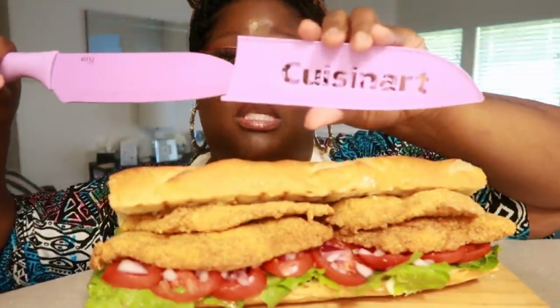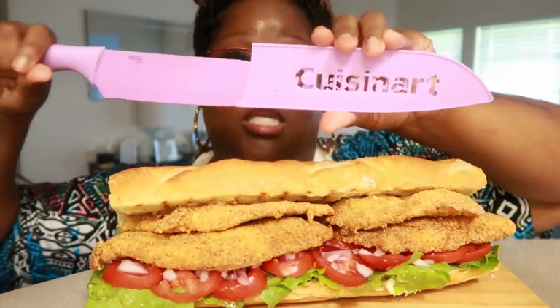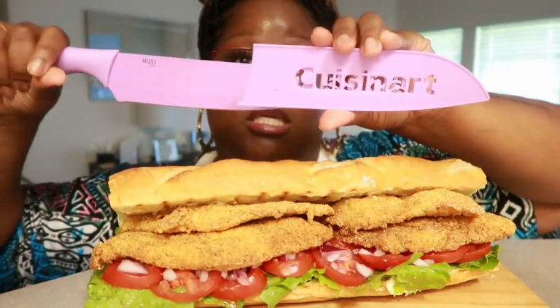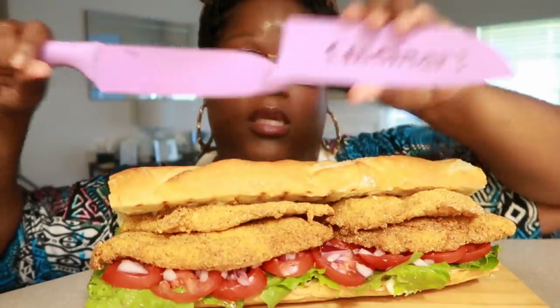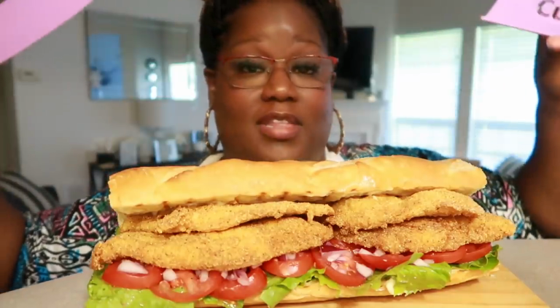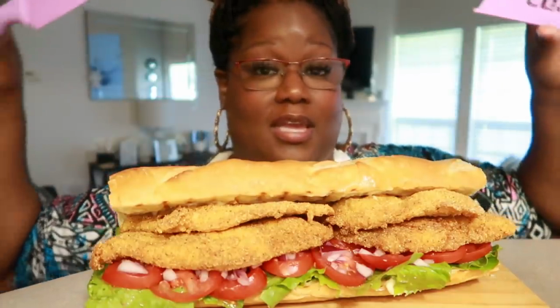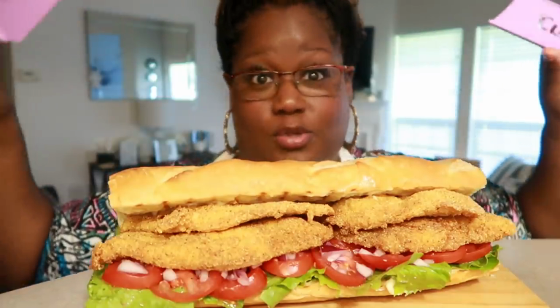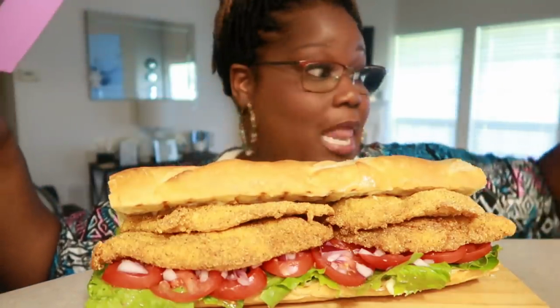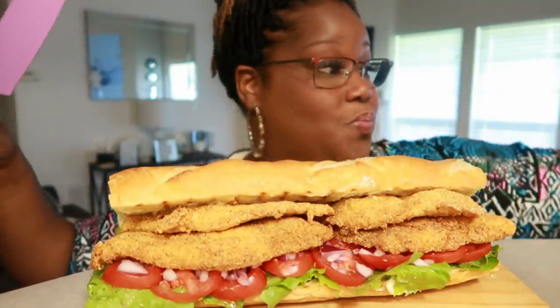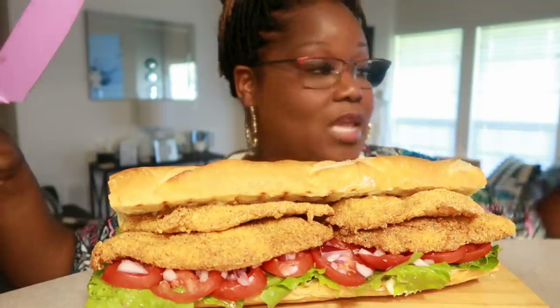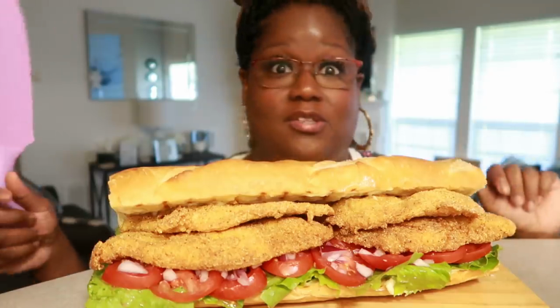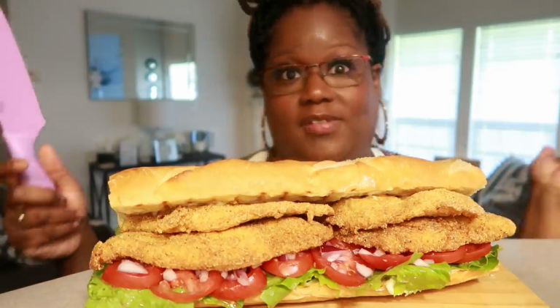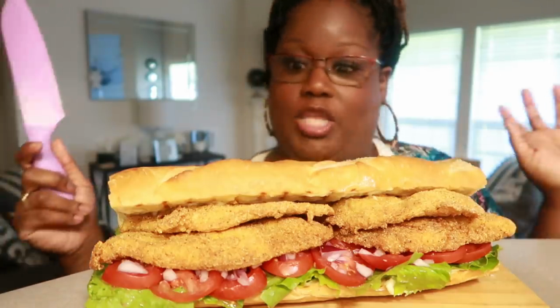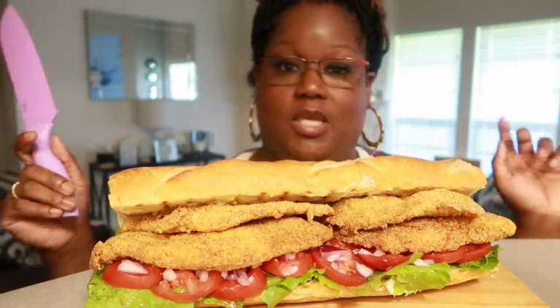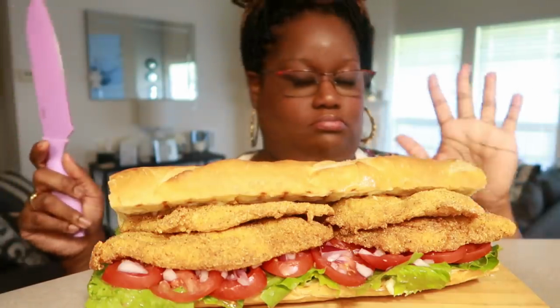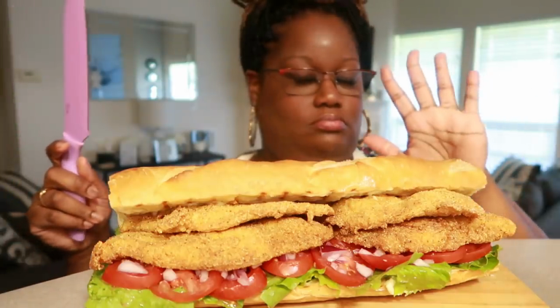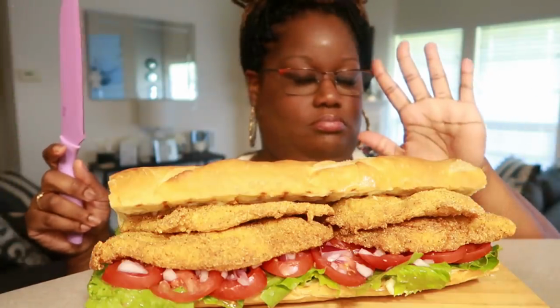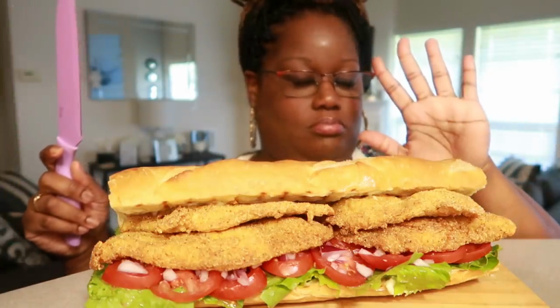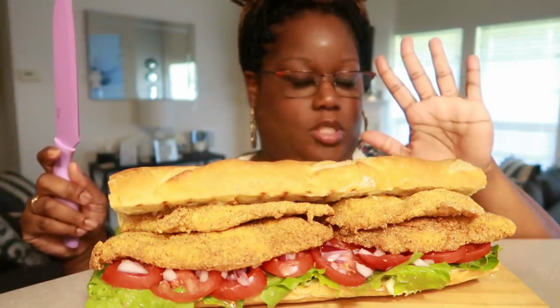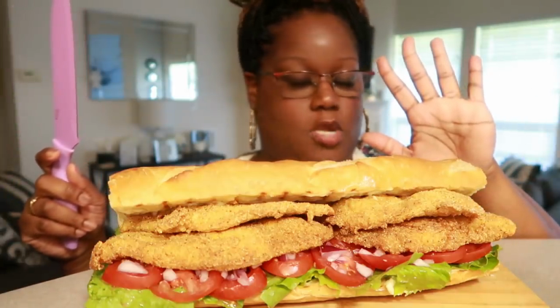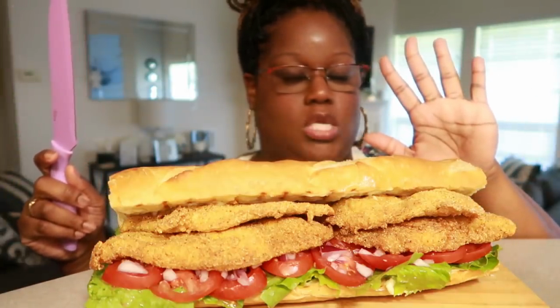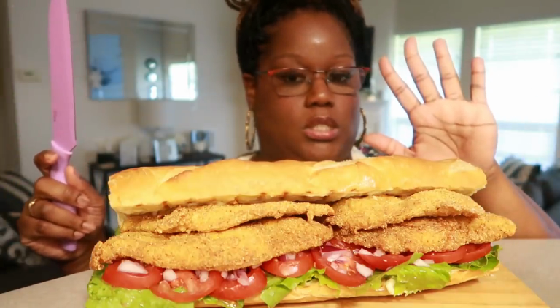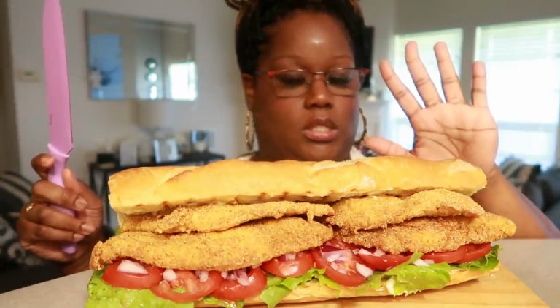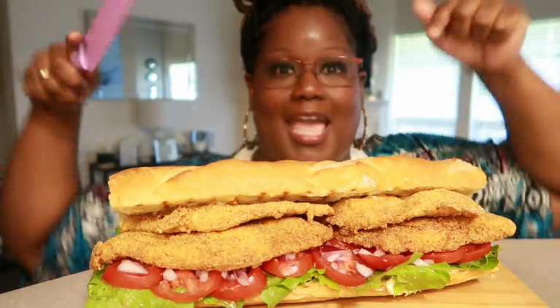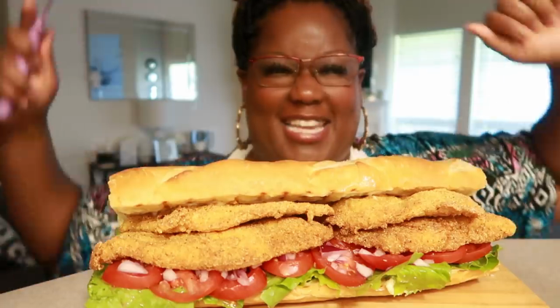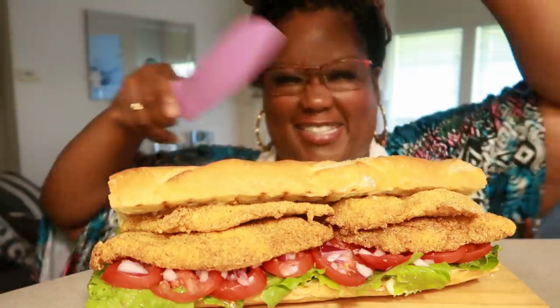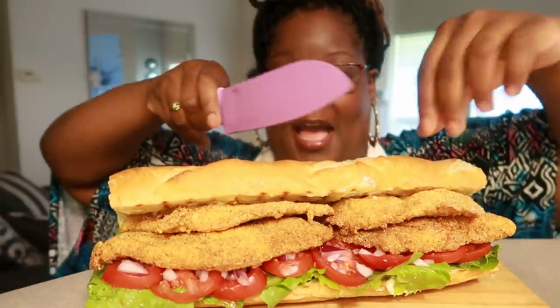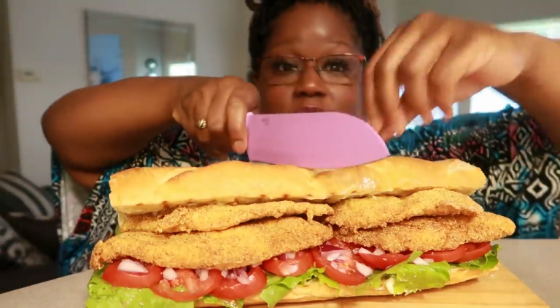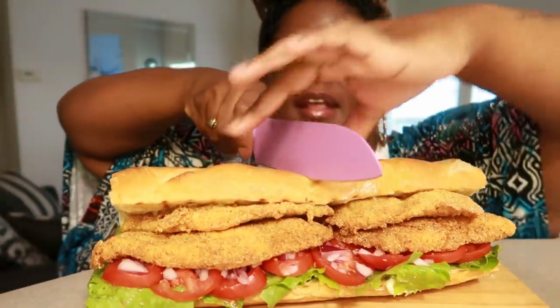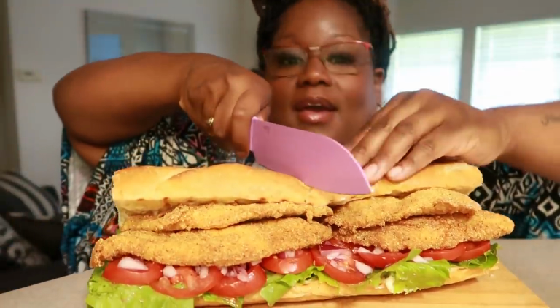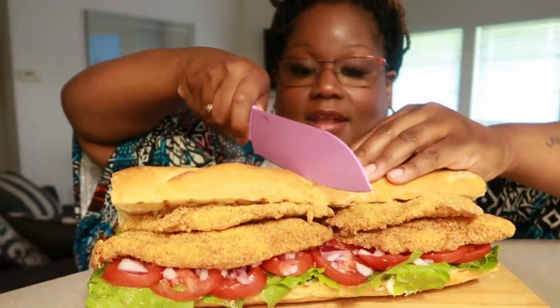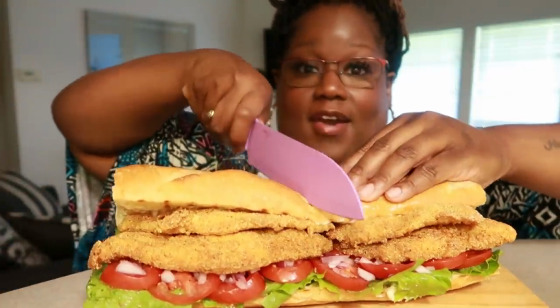Cuisine Art affiliate link in the description box below — I use their knives all the time. So anyway, let's dig in. I'm just going to go ahead and cut it in half, guys.